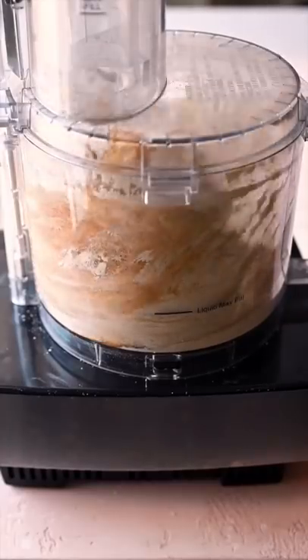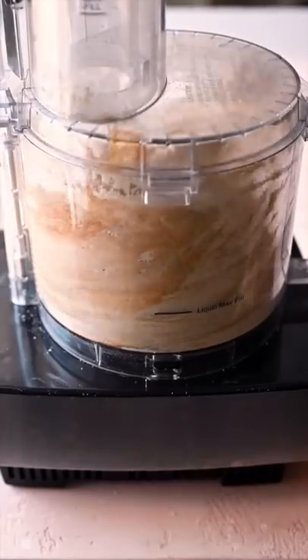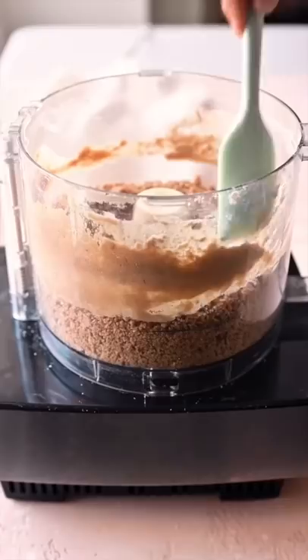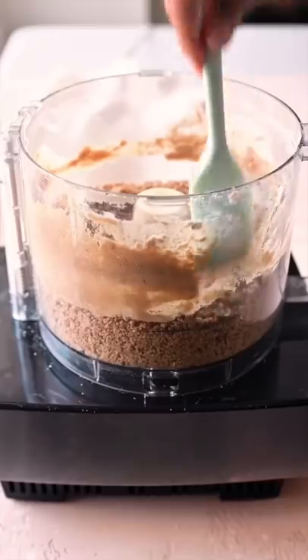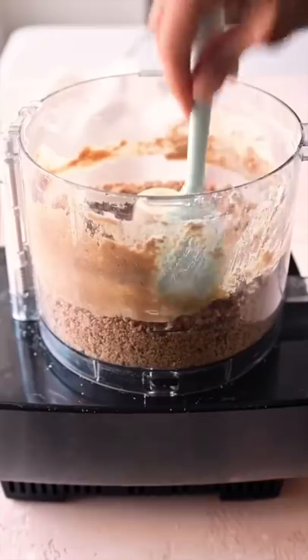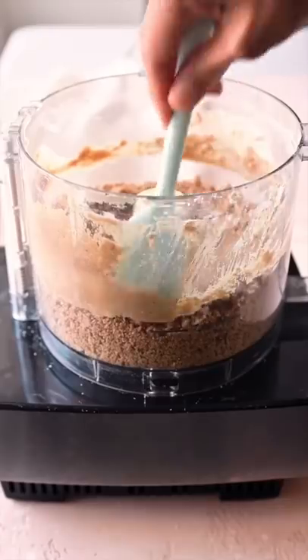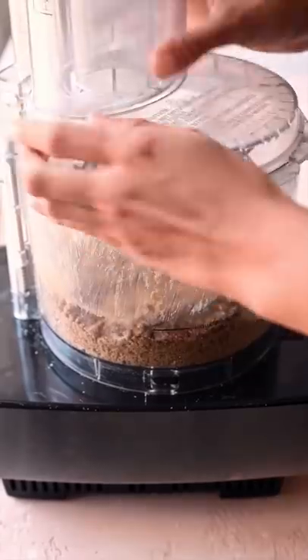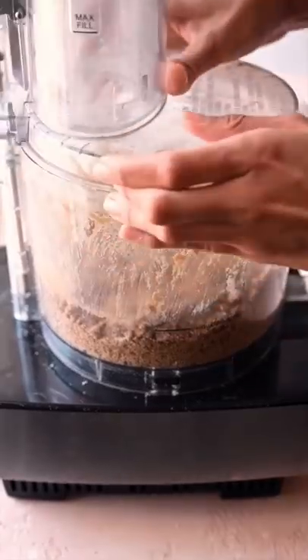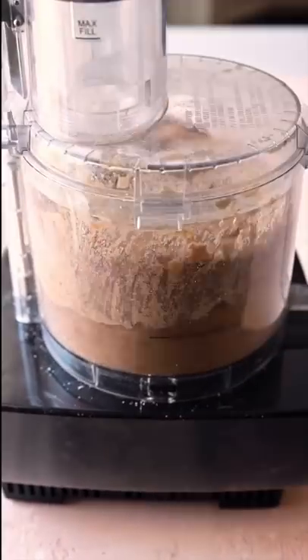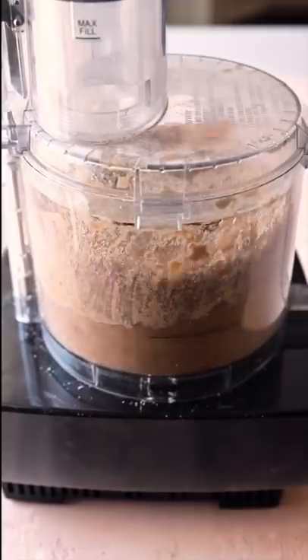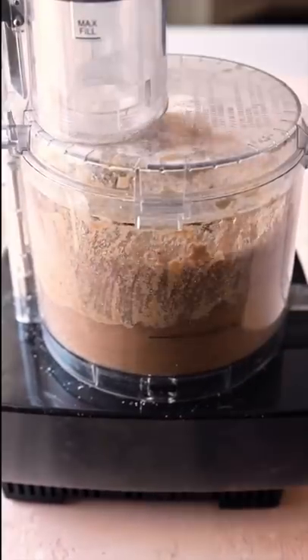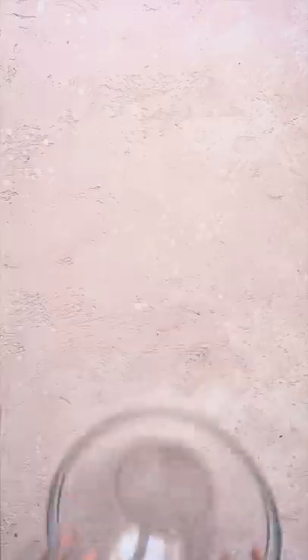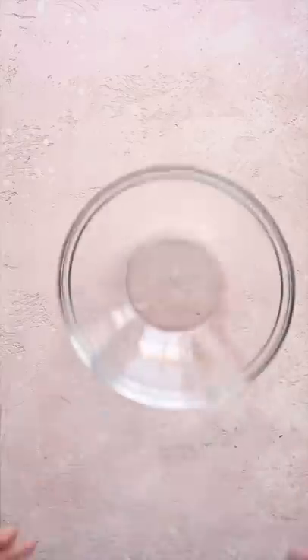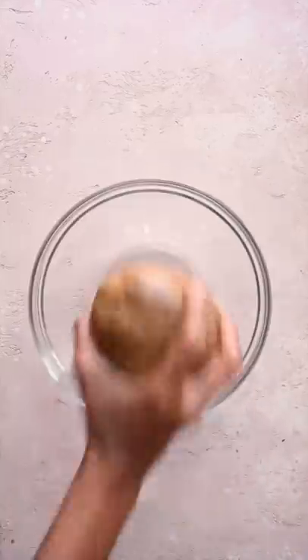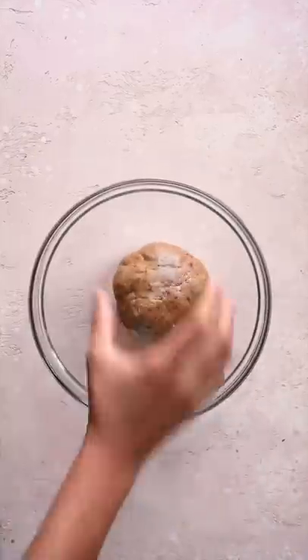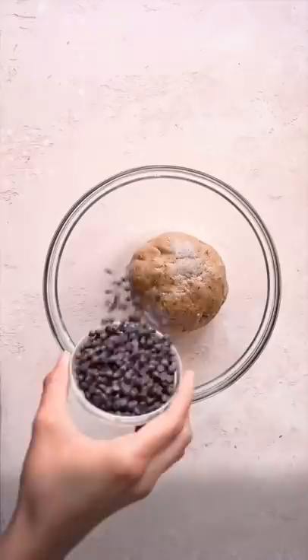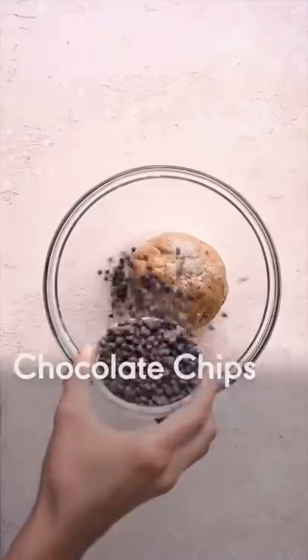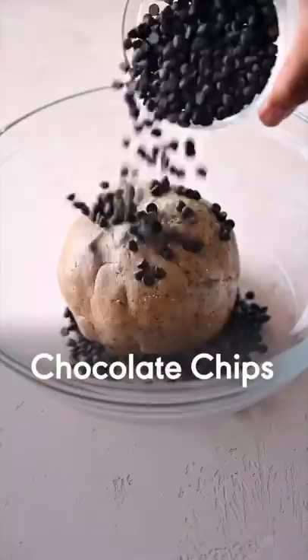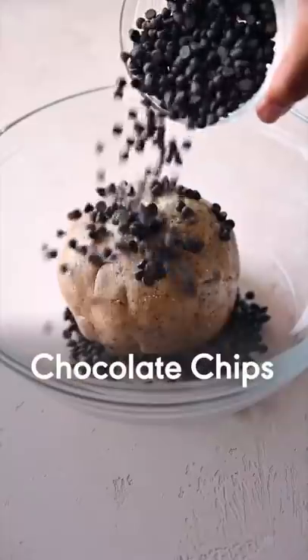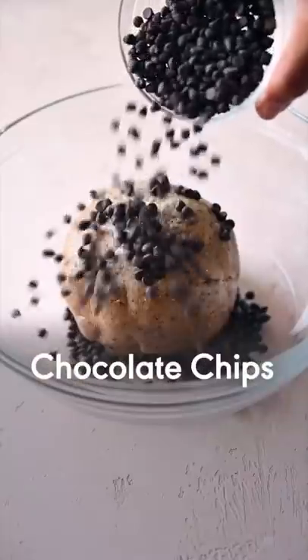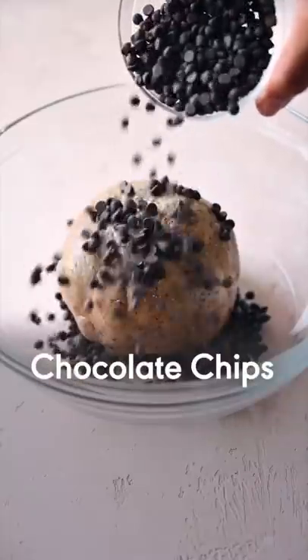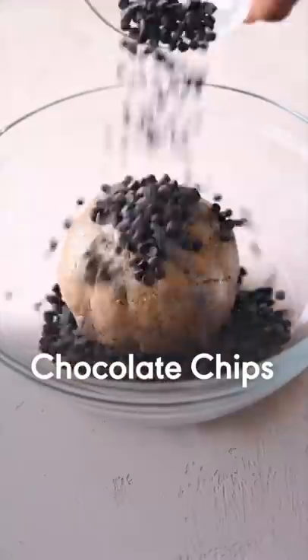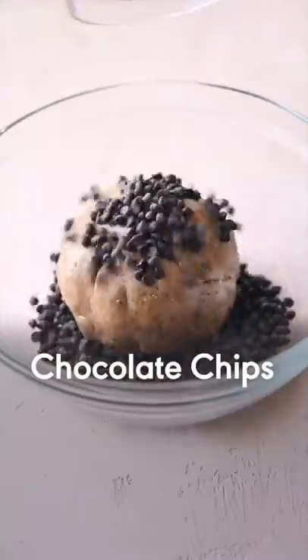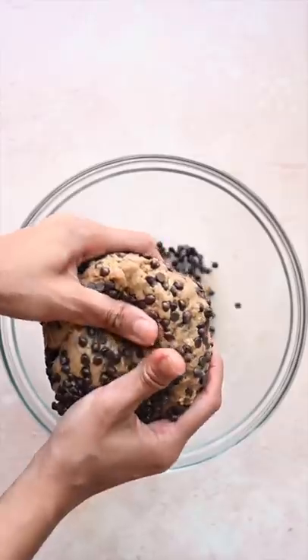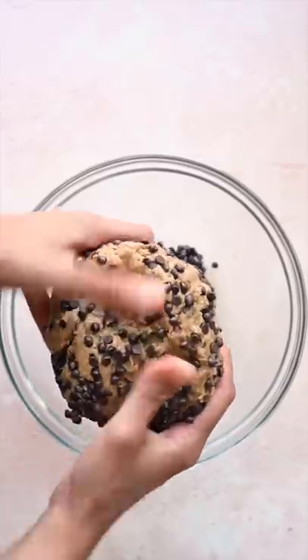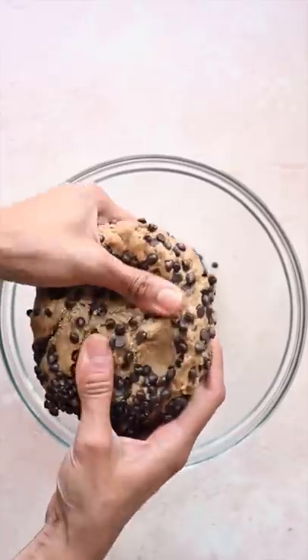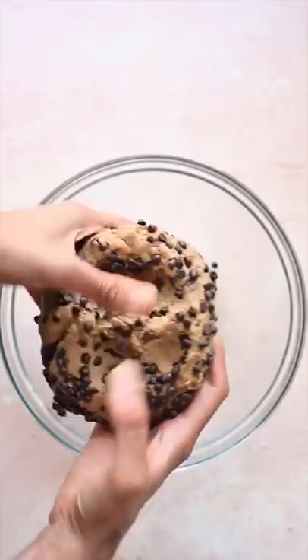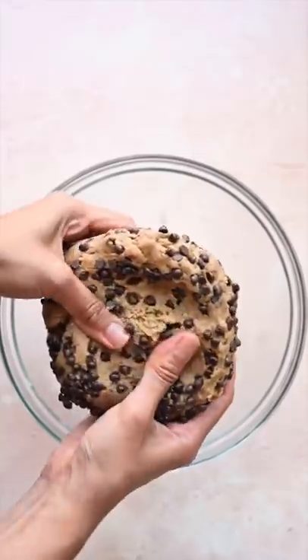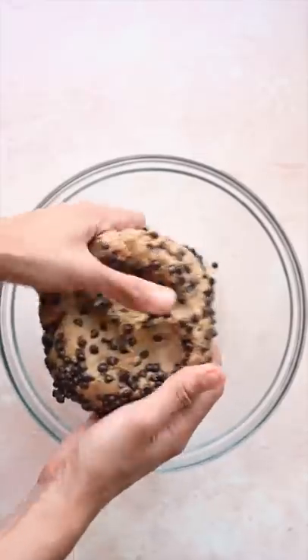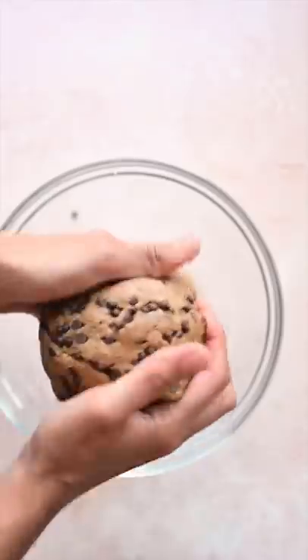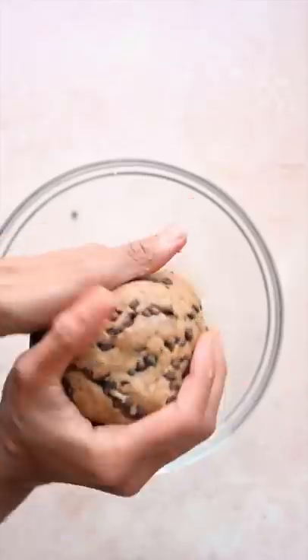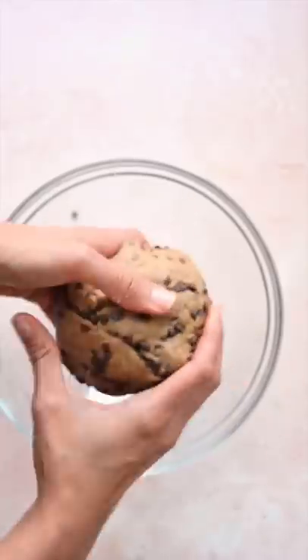Give this a blend, and you should end up with a slightly sticky dough that easily comes together. Roll into a beautiful ball like so, and fold in the vegan chocolate chips. Make sure they get mixed in evenly — this part is really fun and therapeutic.